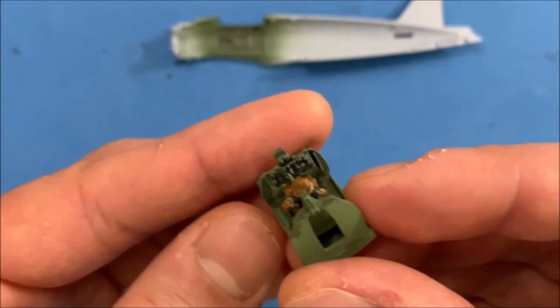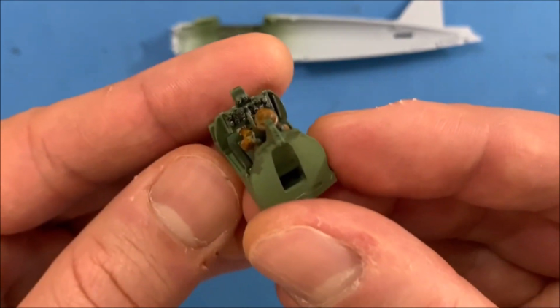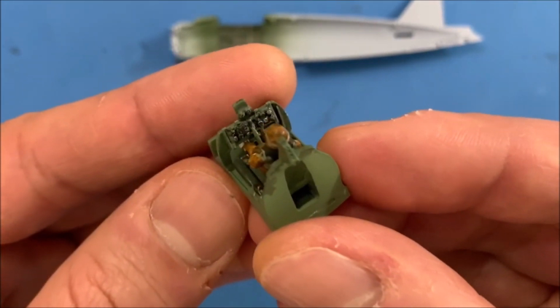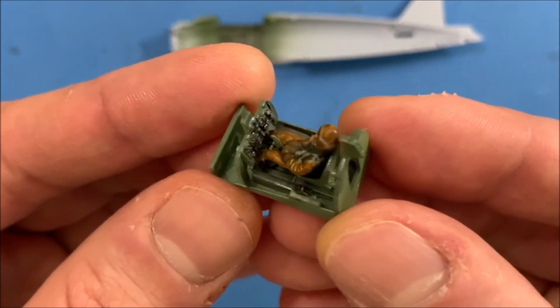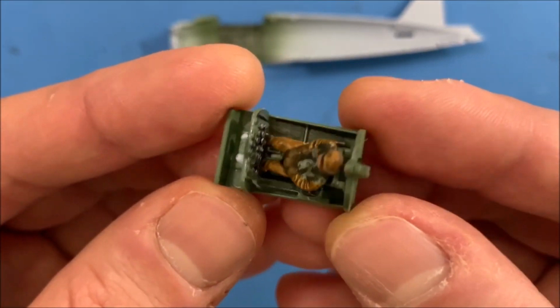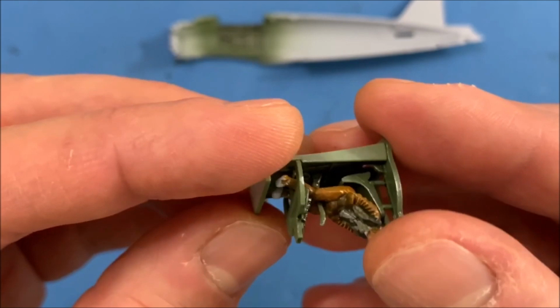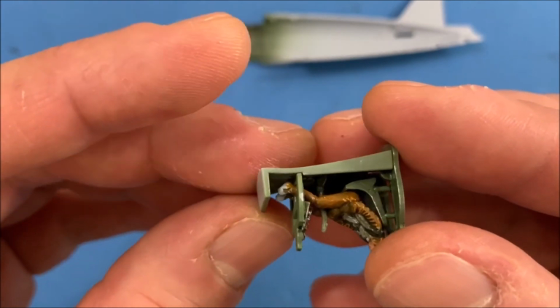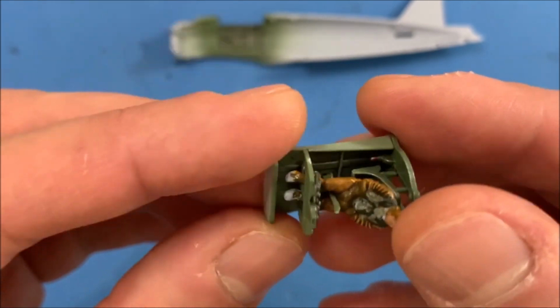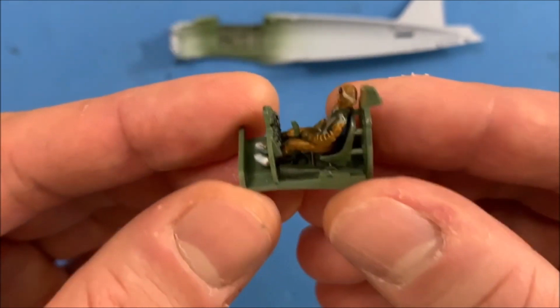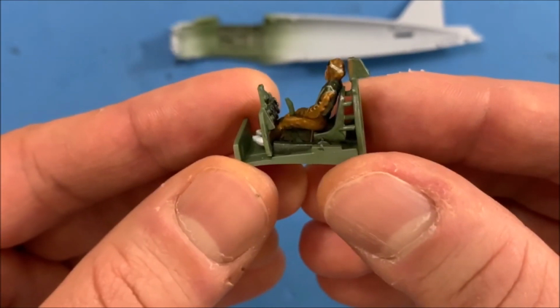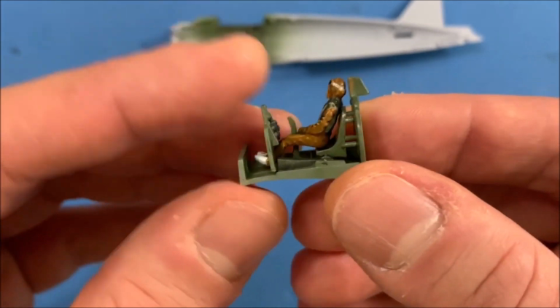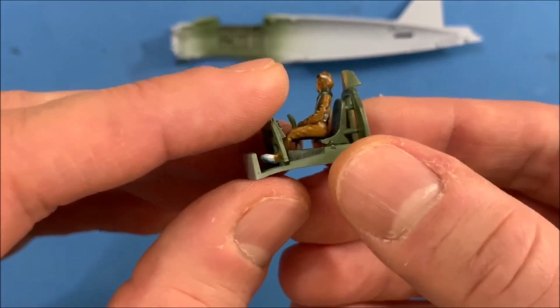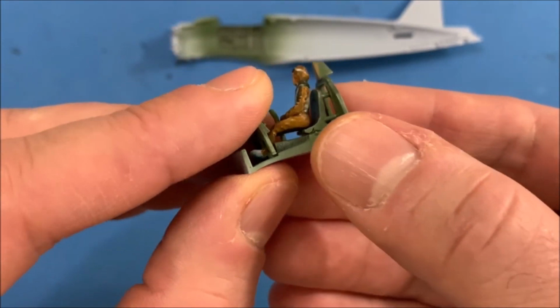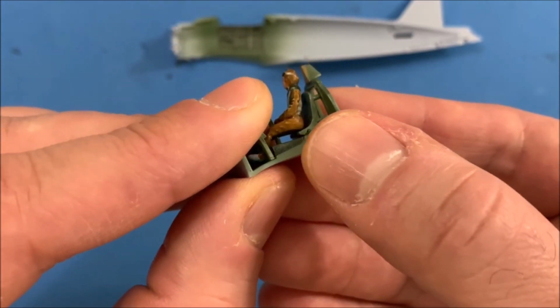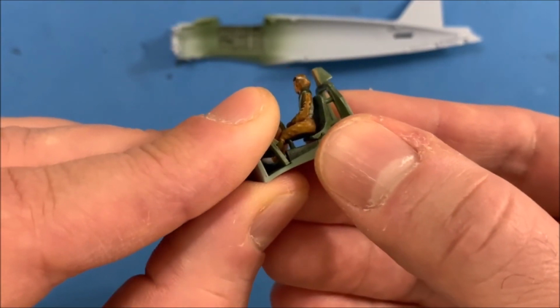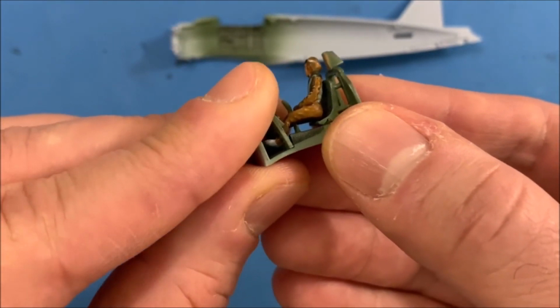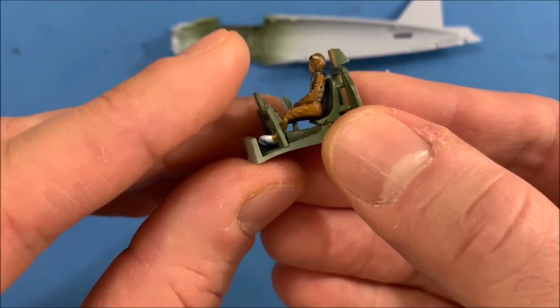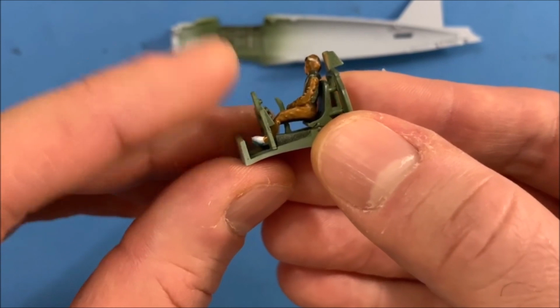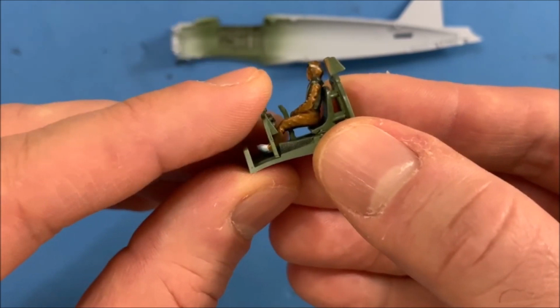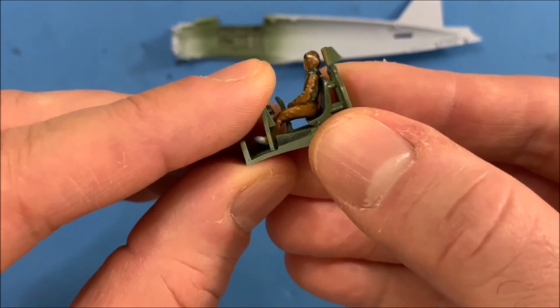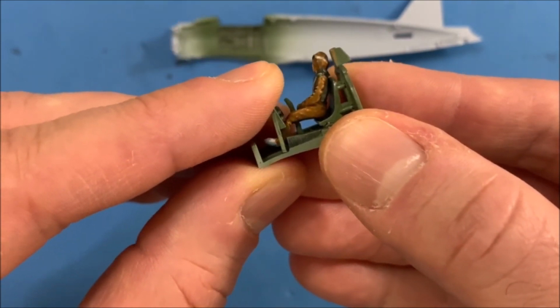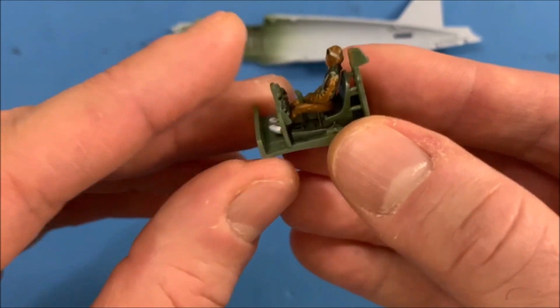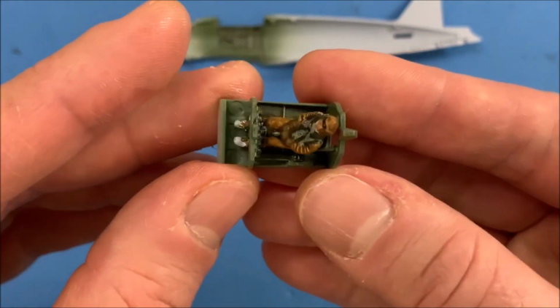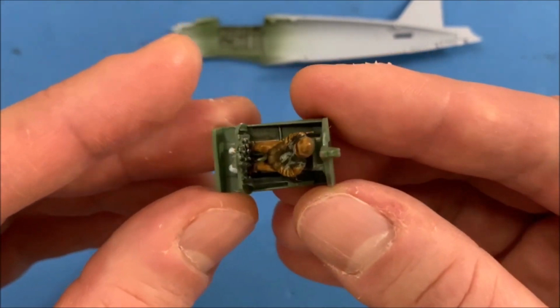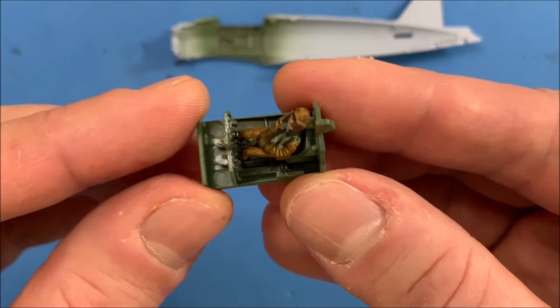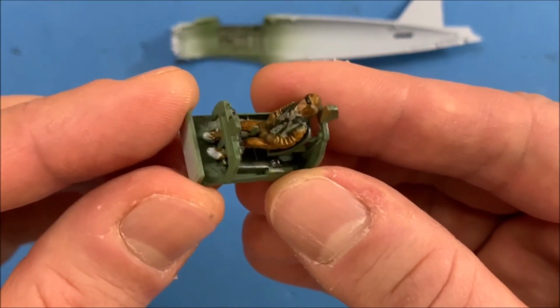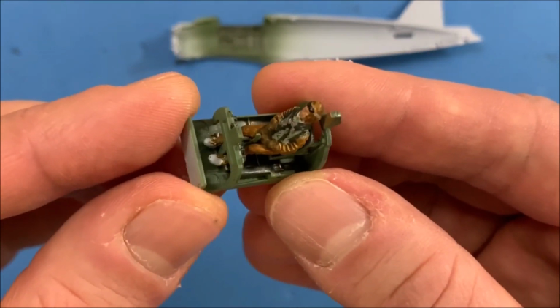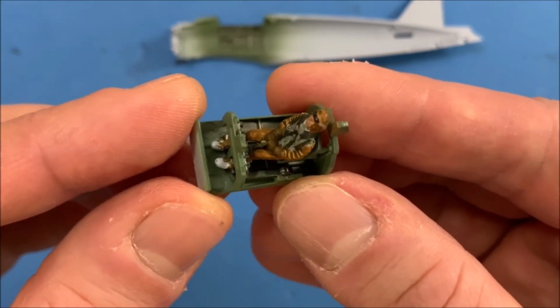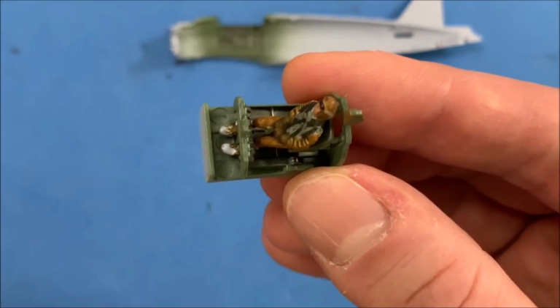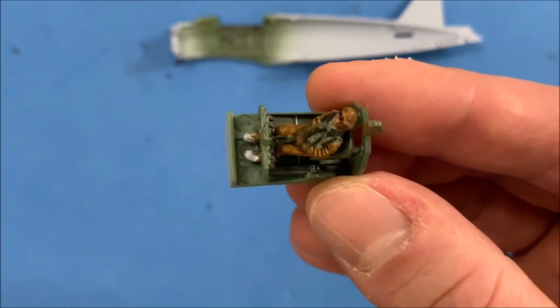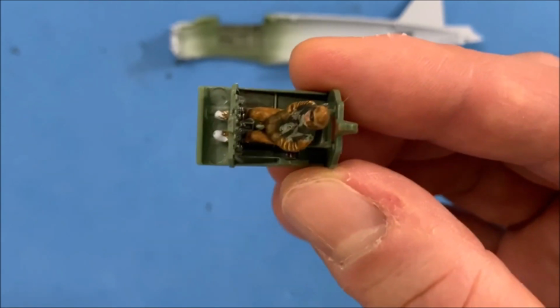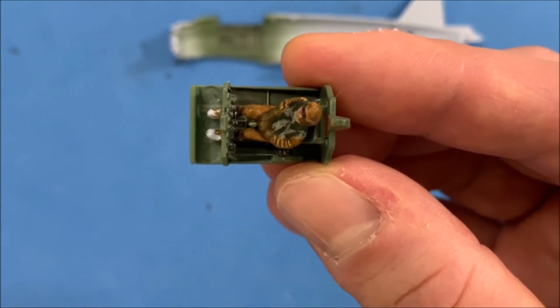So there you have it. It fits together pretty well. The guy's a little bit too big — his feet aren't exactly in the right spot.